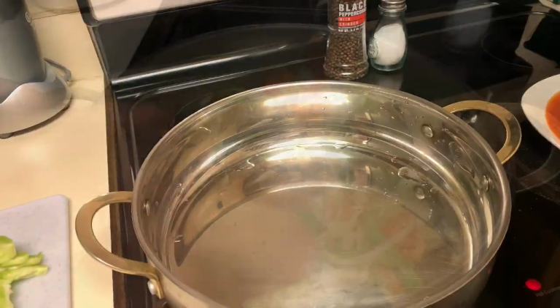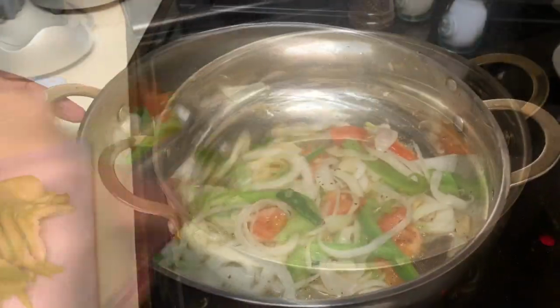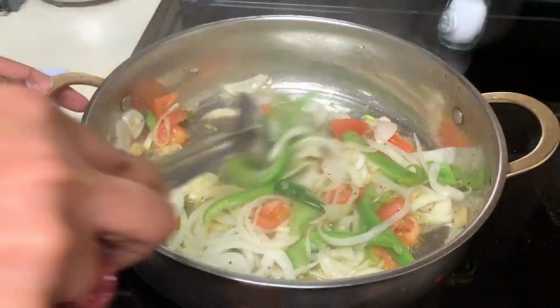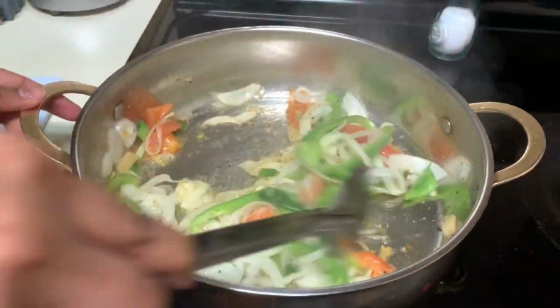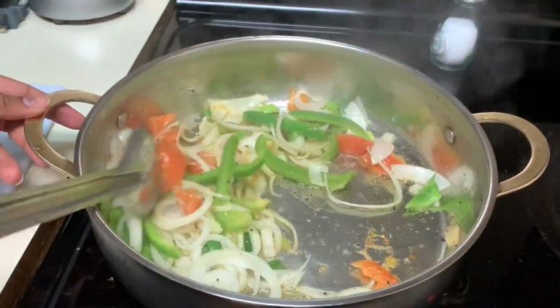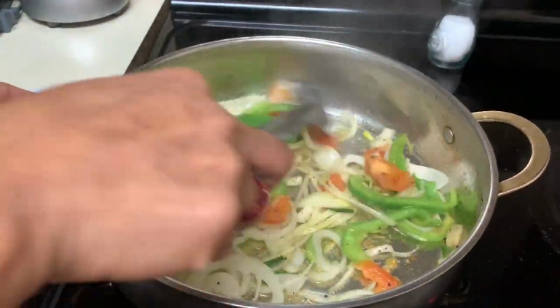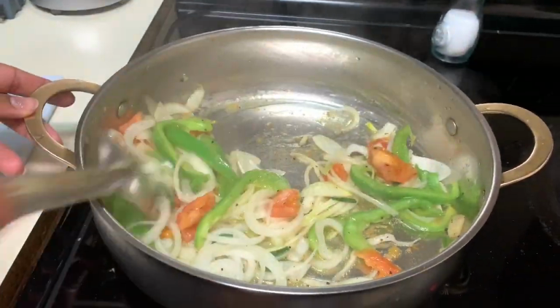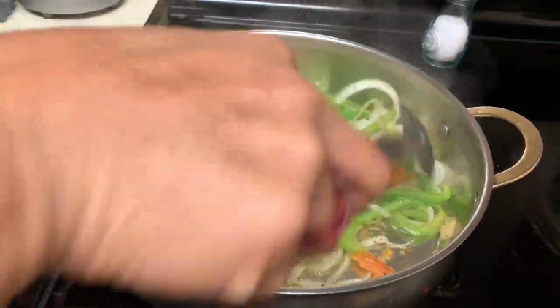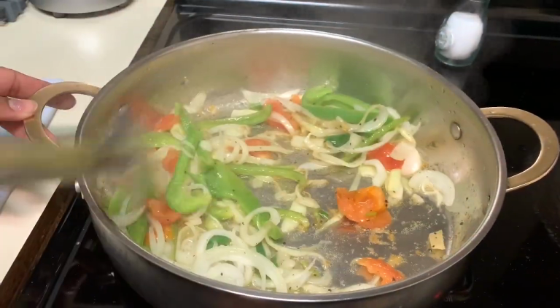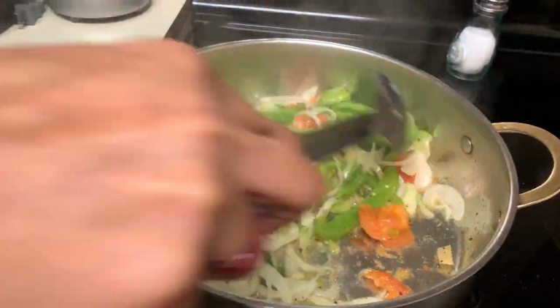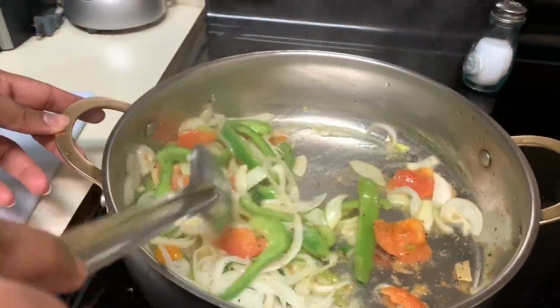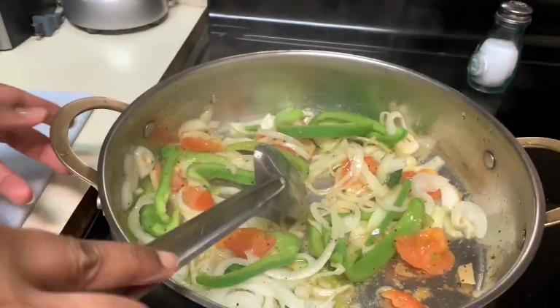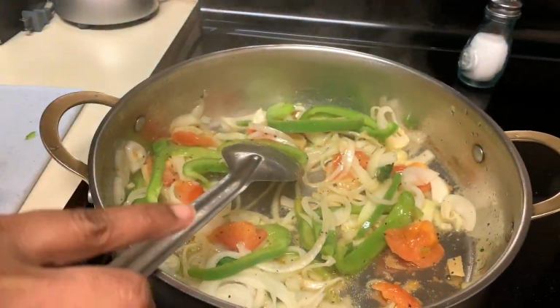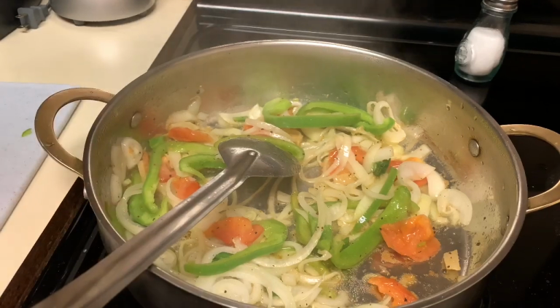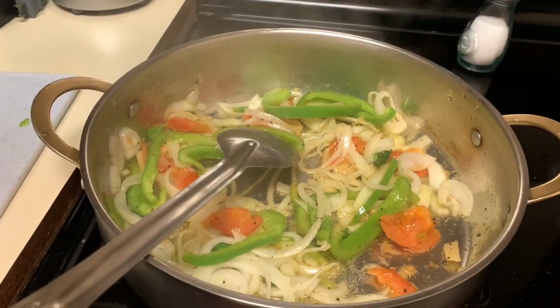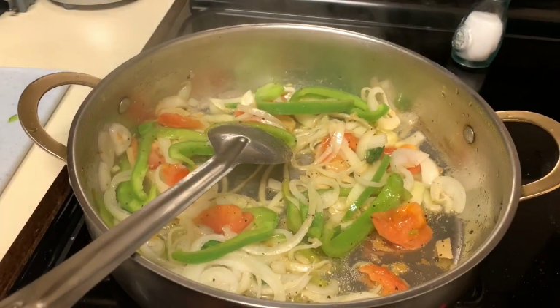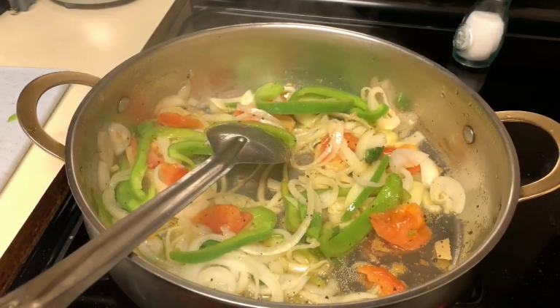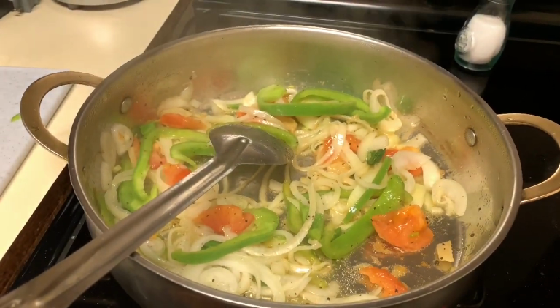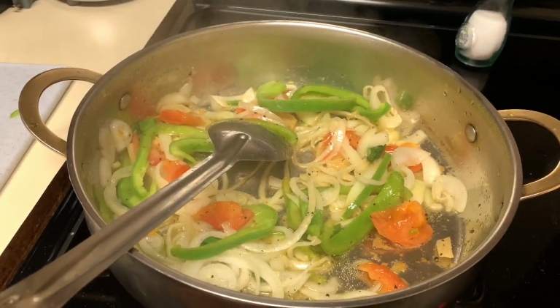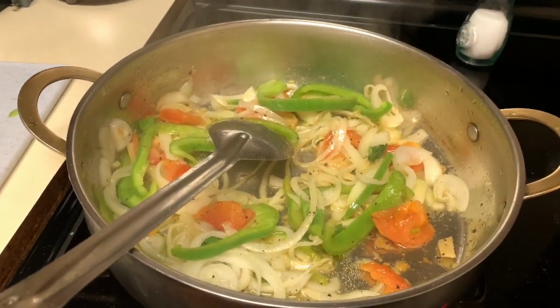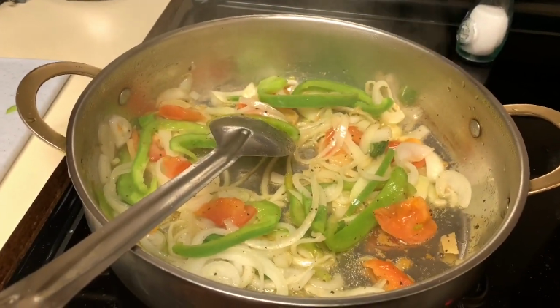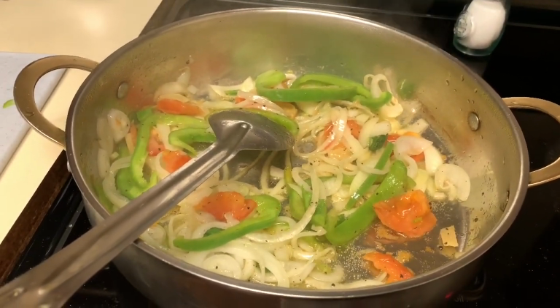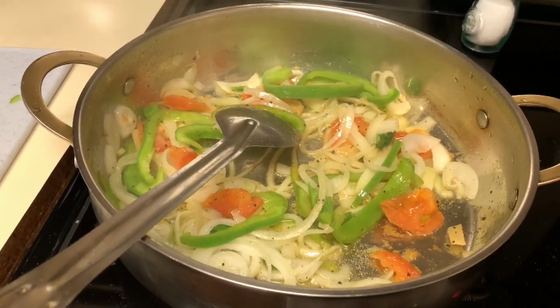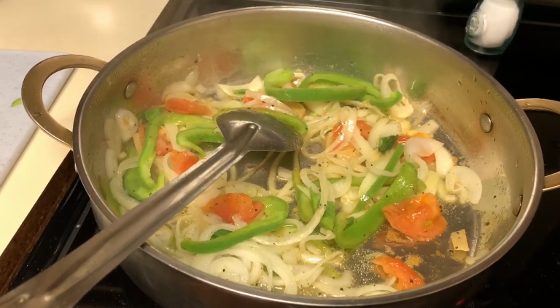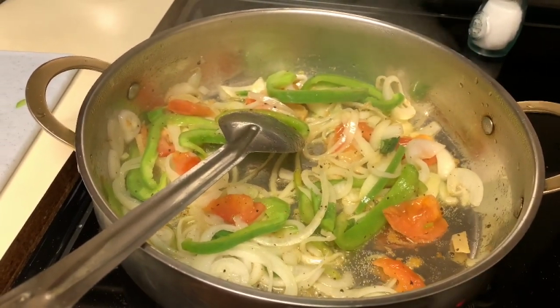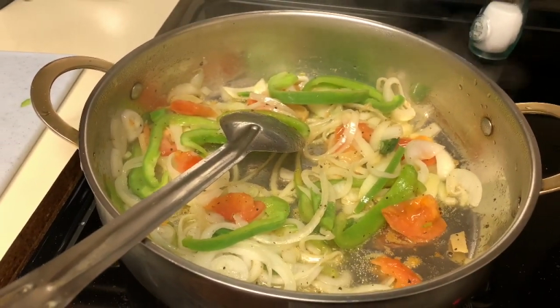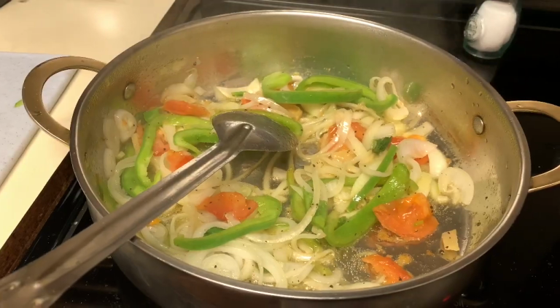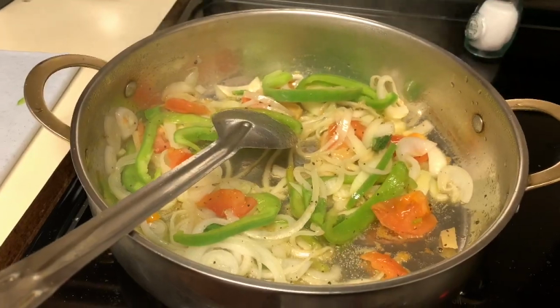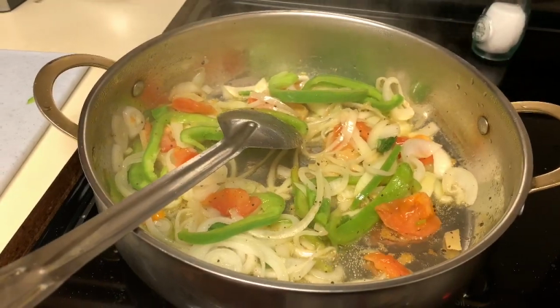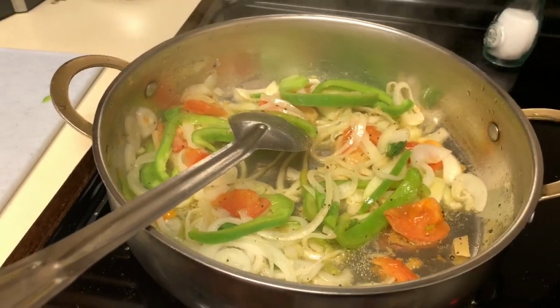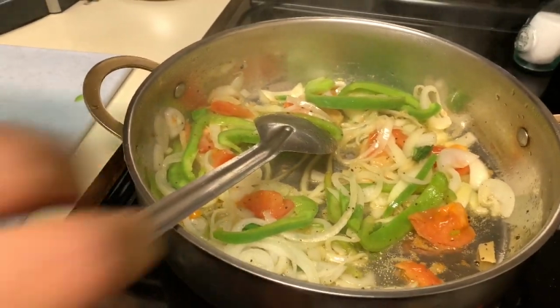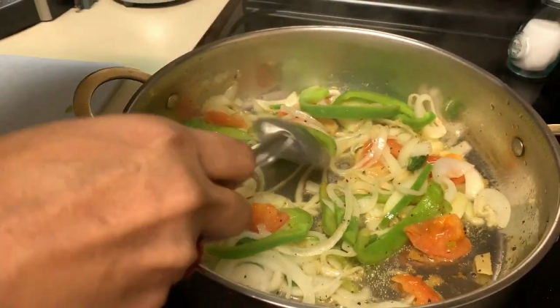All right, now that my vegetables are getting a little bit soft — guys, do you smell what I'm smelling right now? I'm going to go ahead and add the fish.